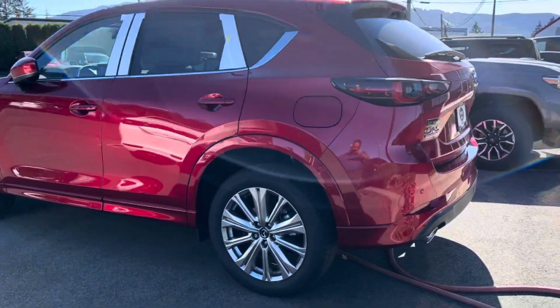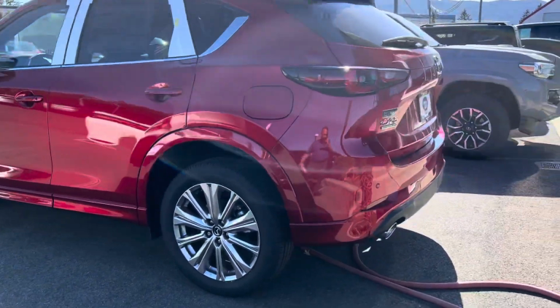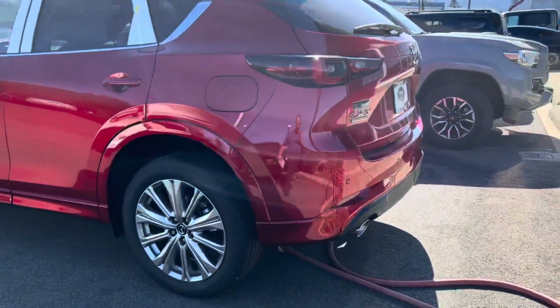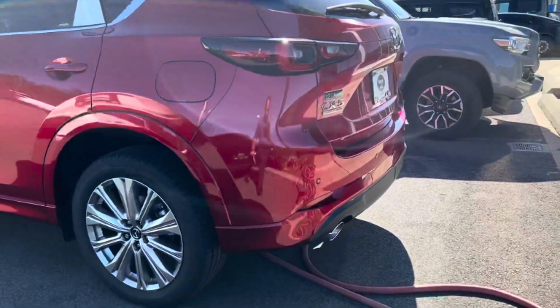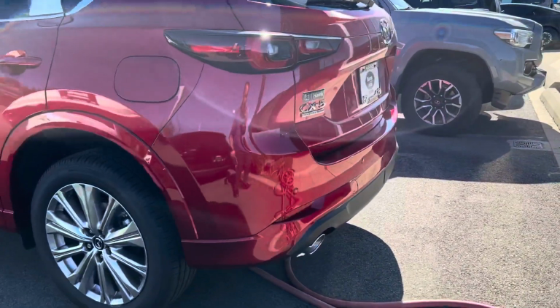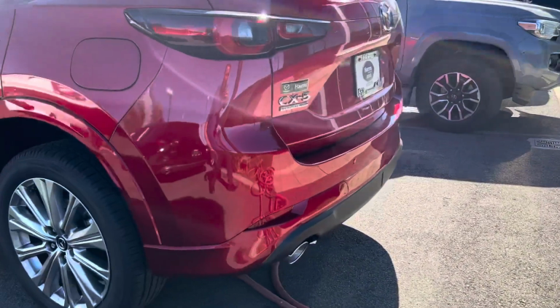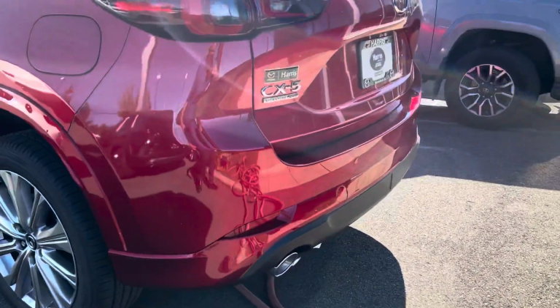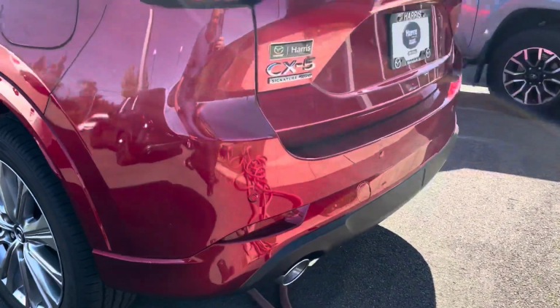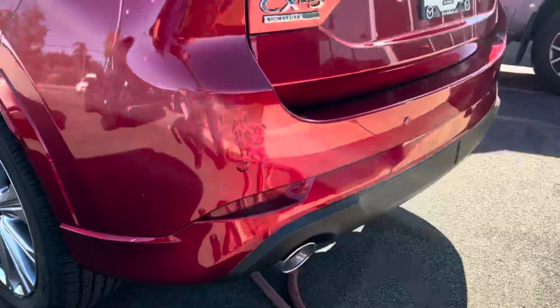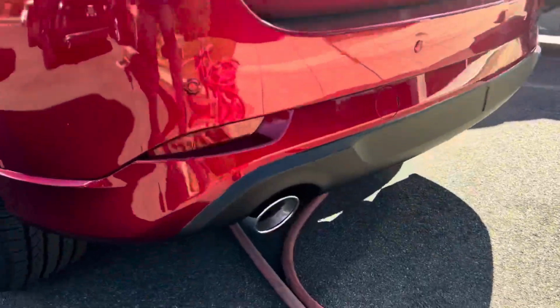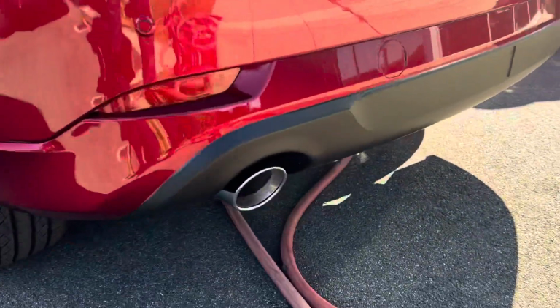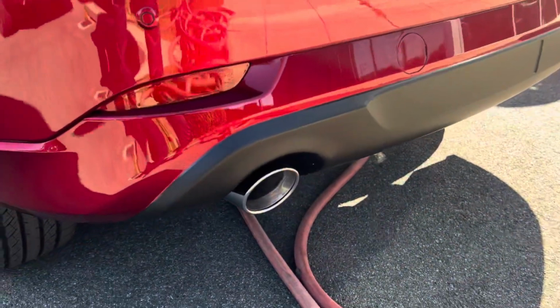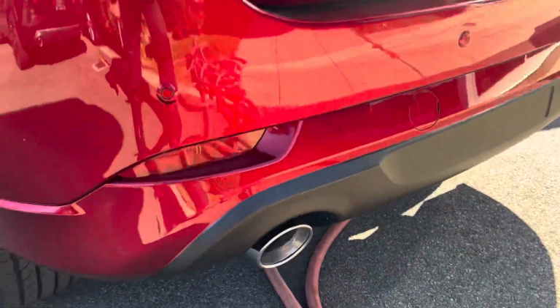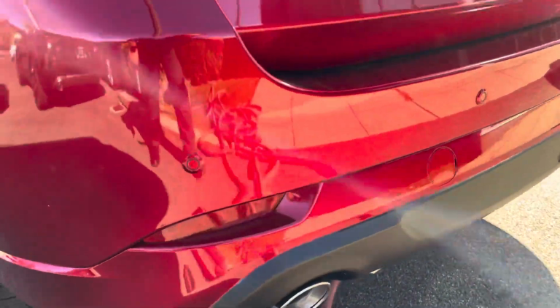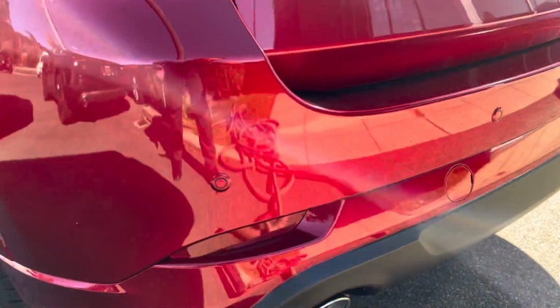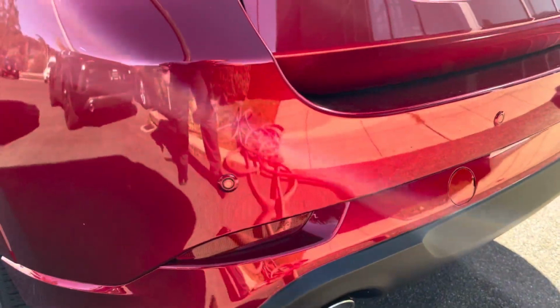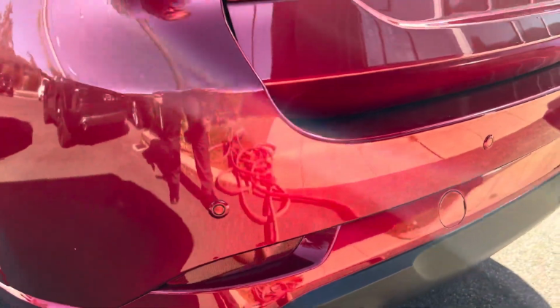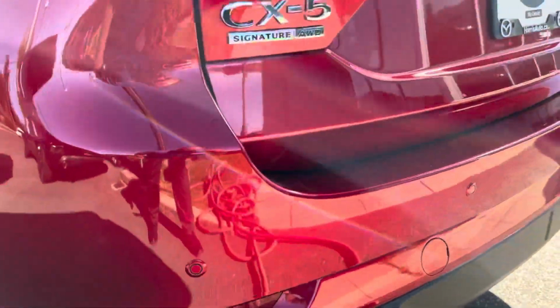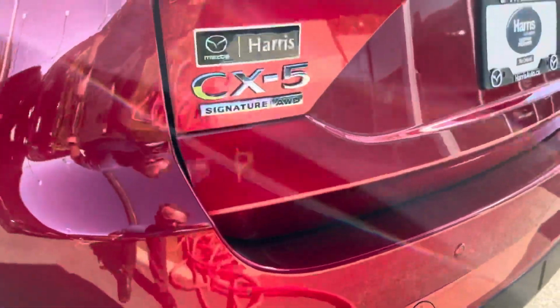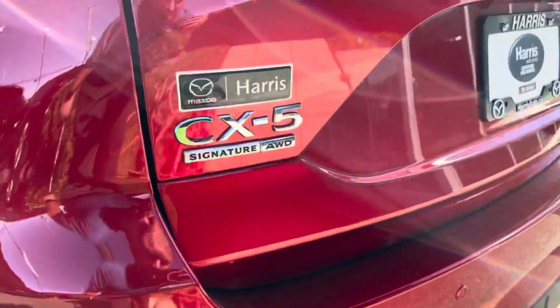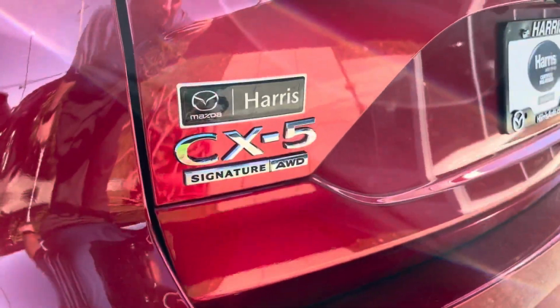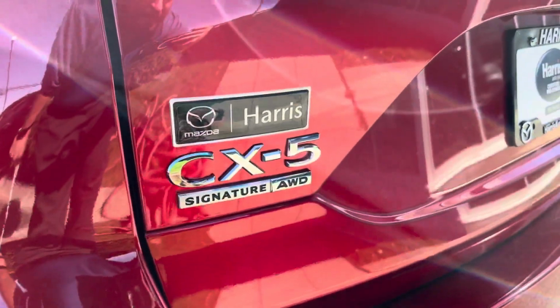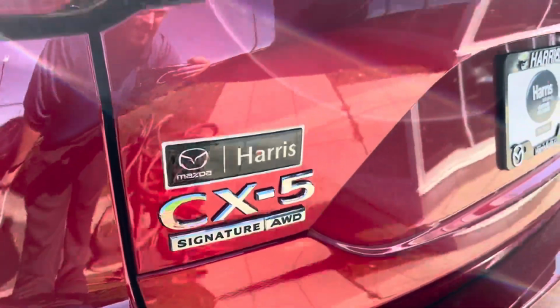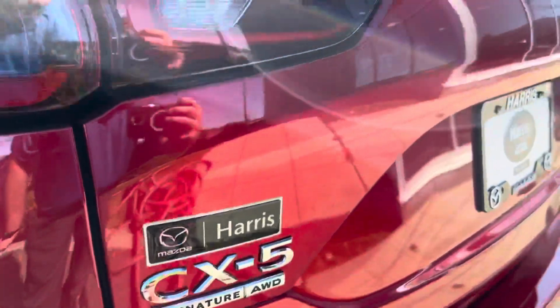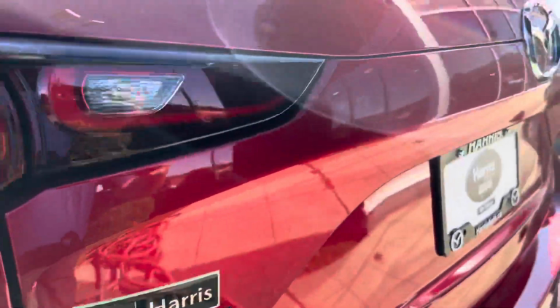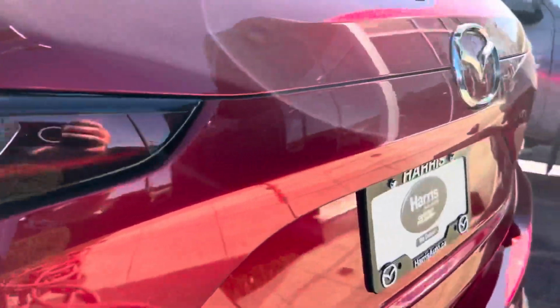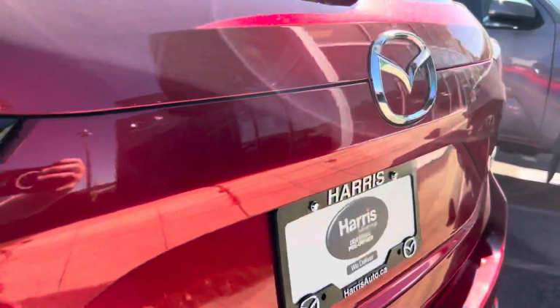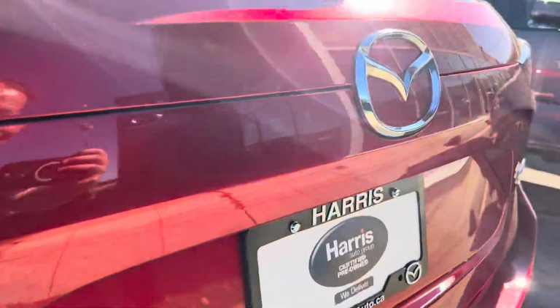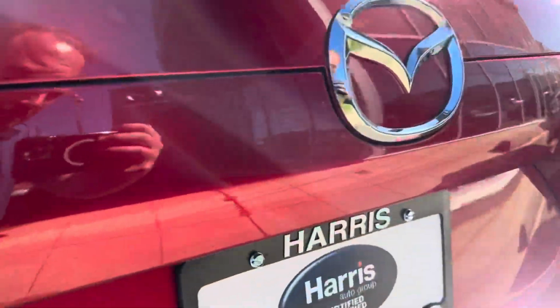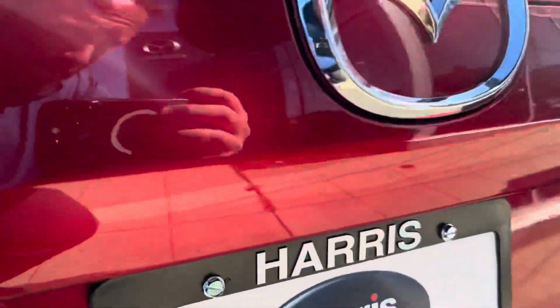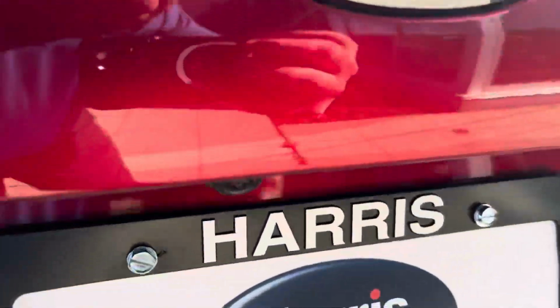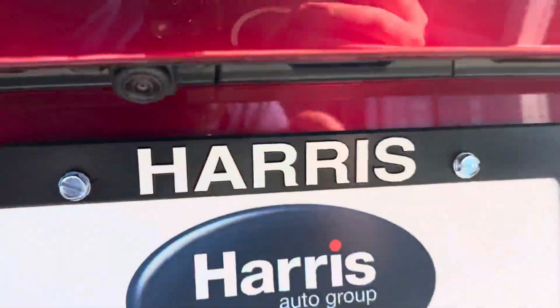You have the nice dual exhaust with the larger extended tips as well. Rear sensors there. Nice Signature cladding down low. Backup camera, of course.